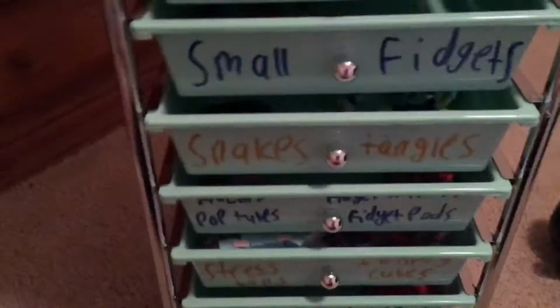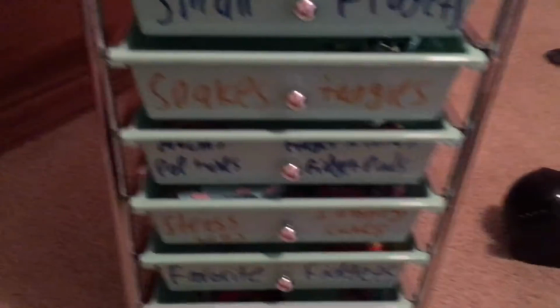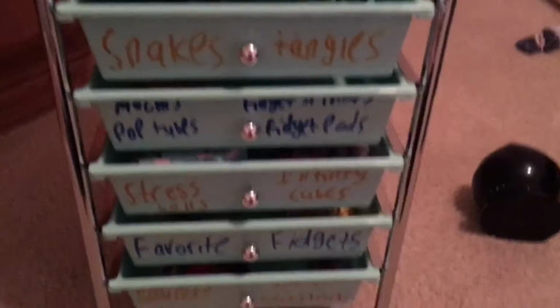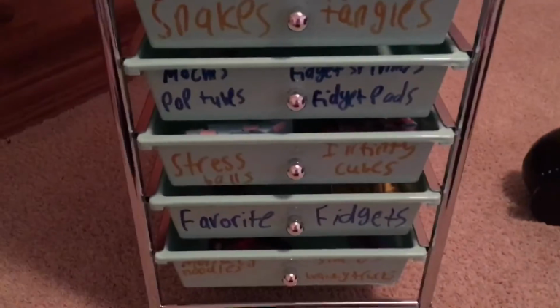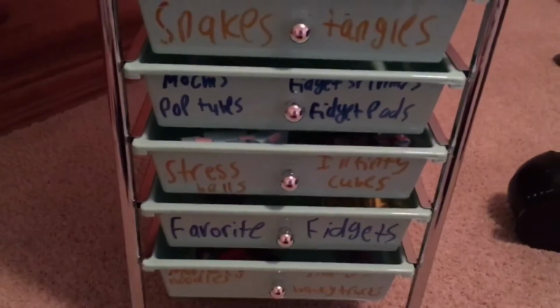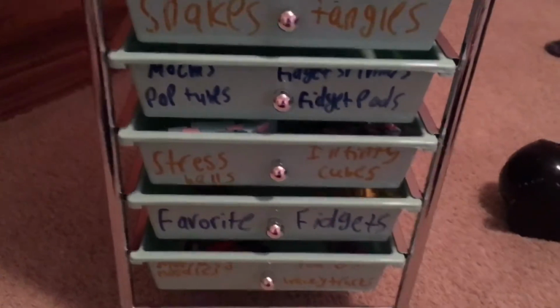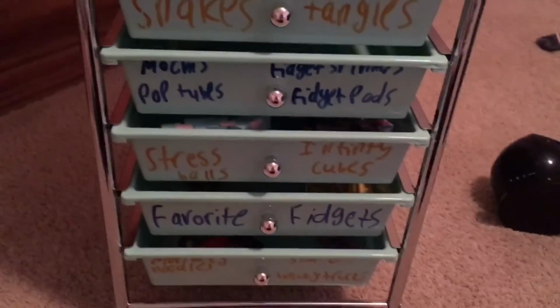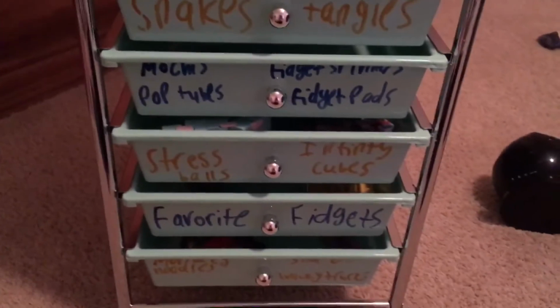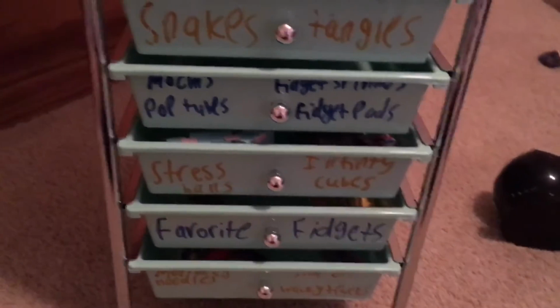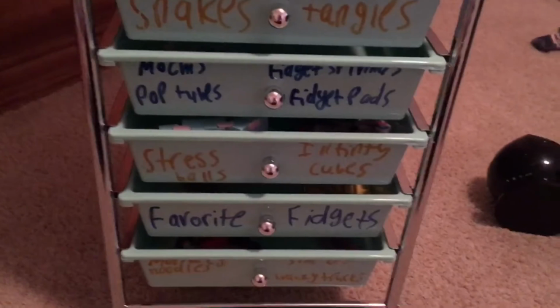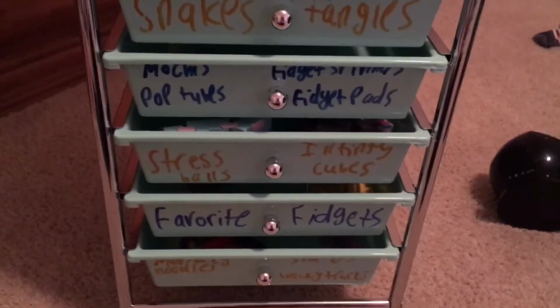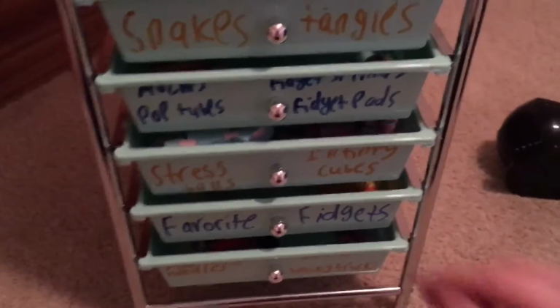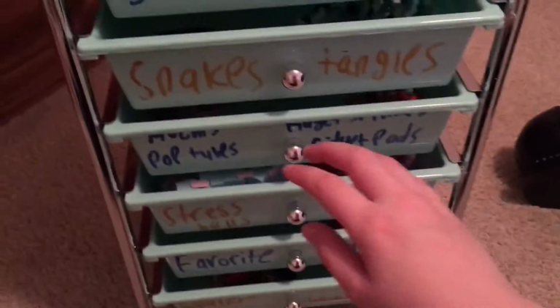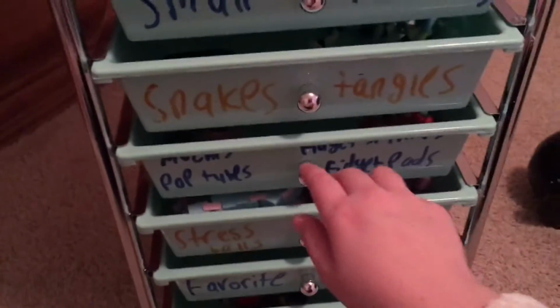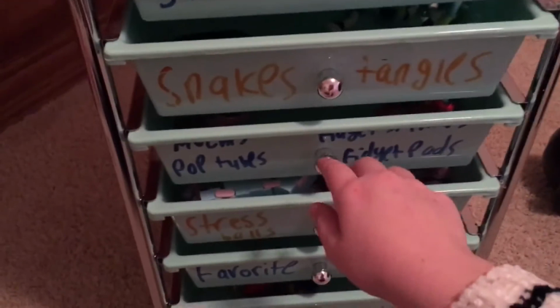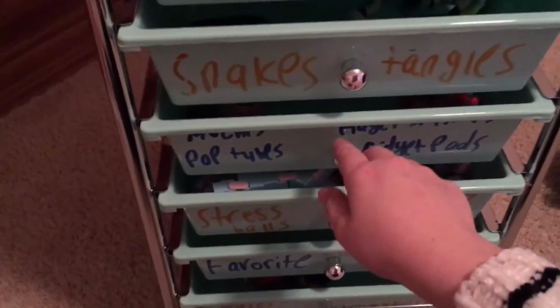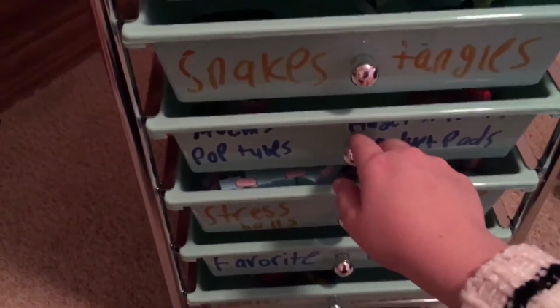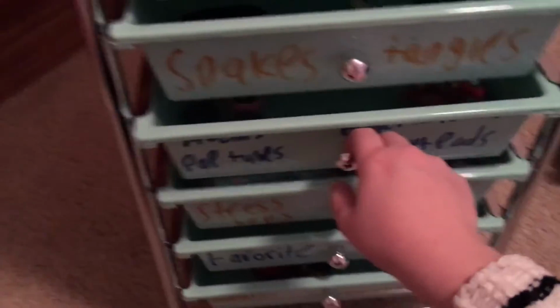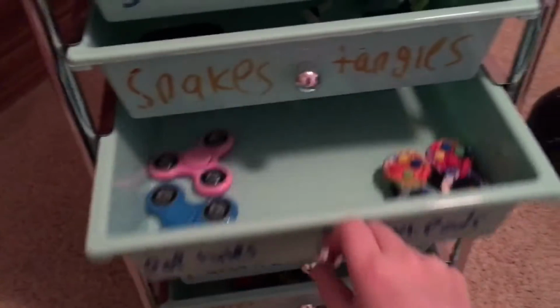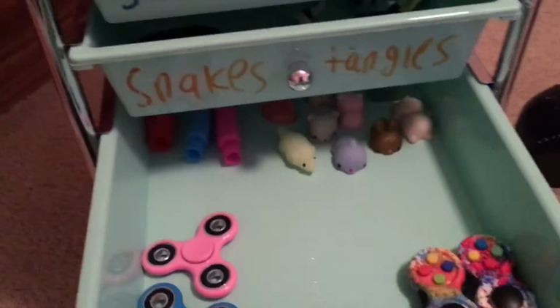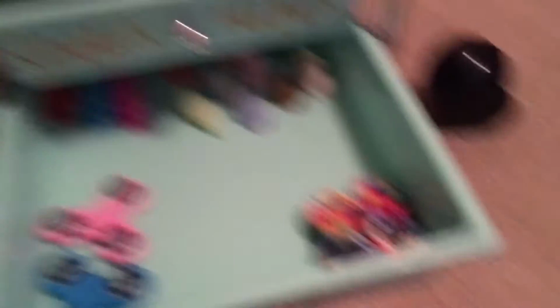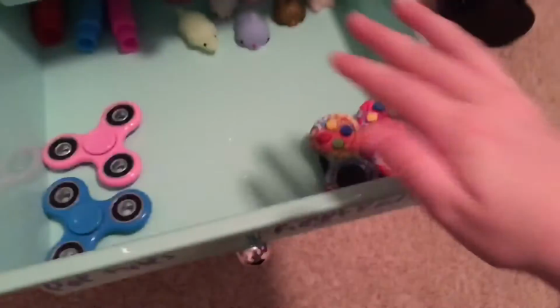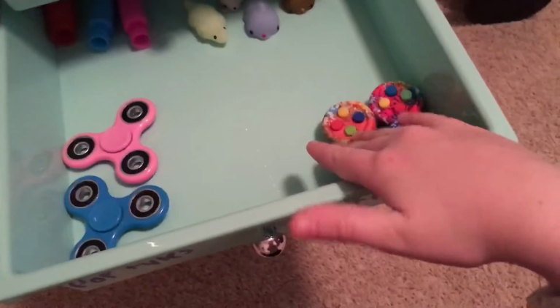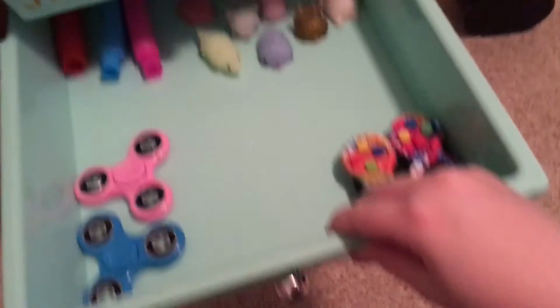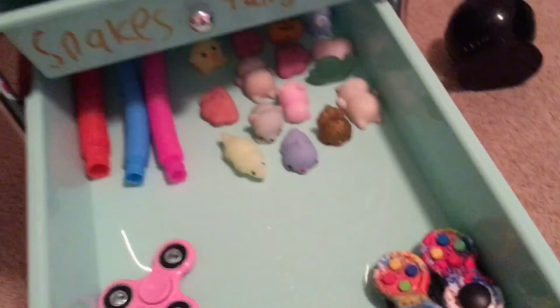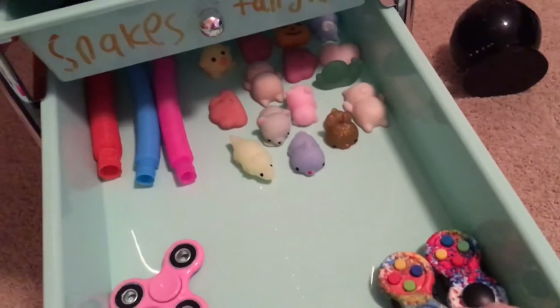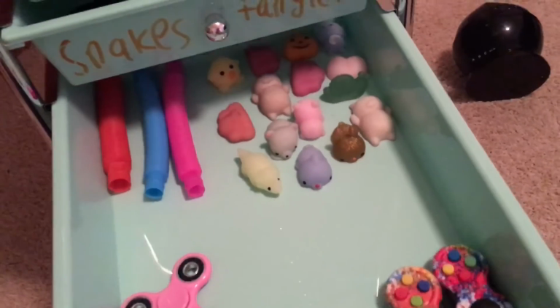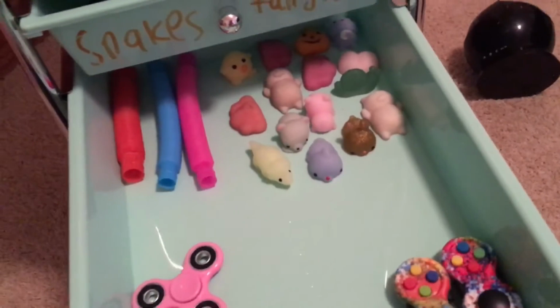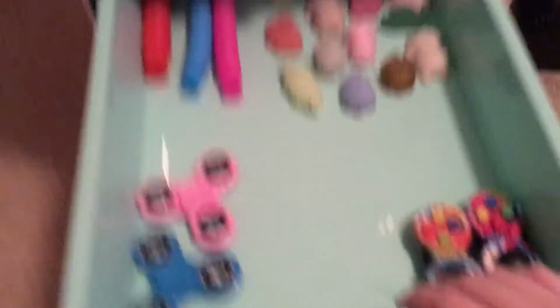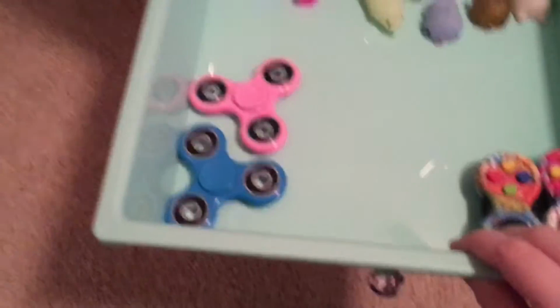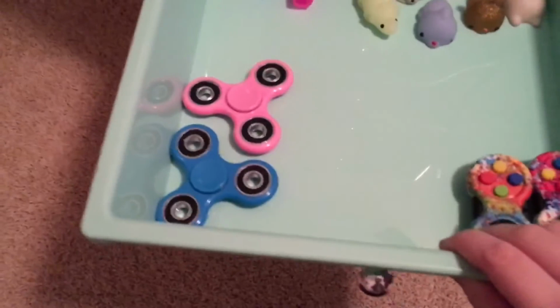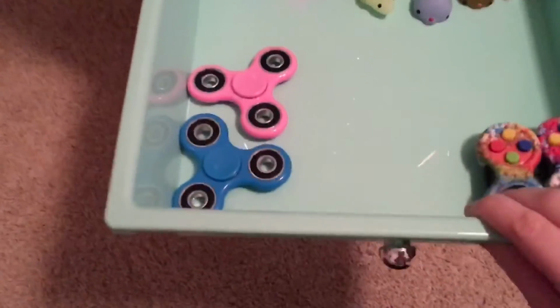And then we have my mochis, pop tubes, fidget spinners, and fidget pads. The next one: fidget pads, mochis, pop tubes, and fidget spinners.